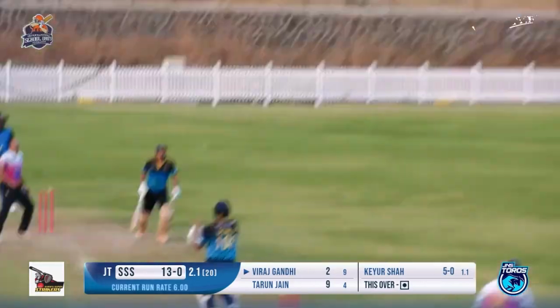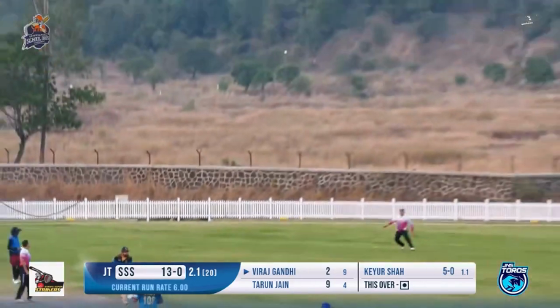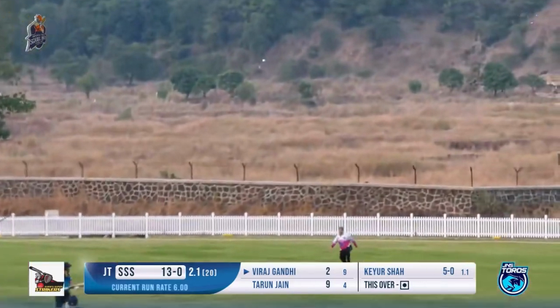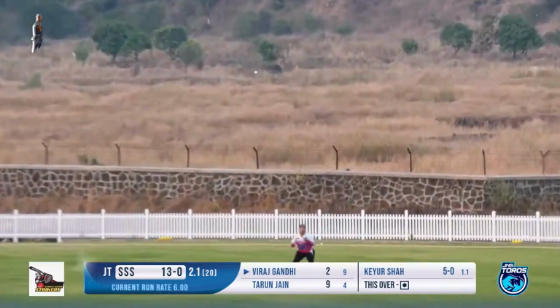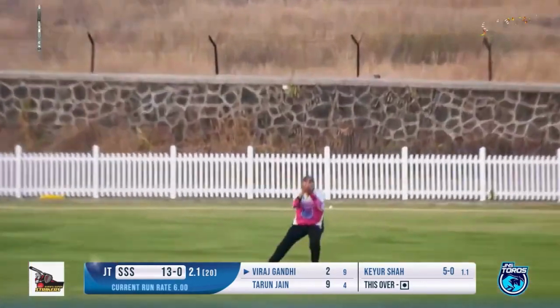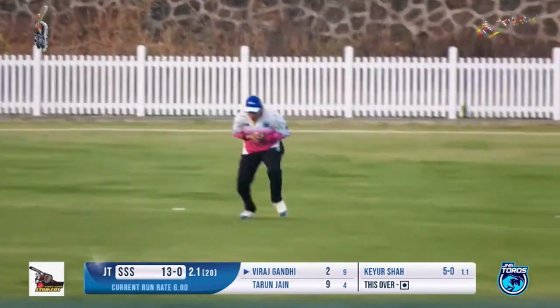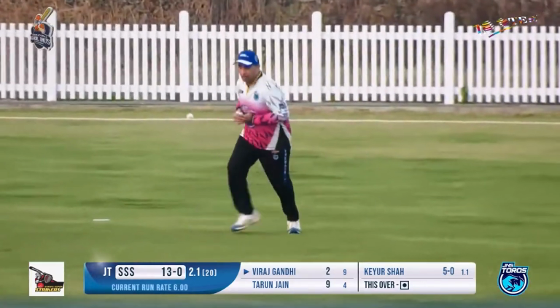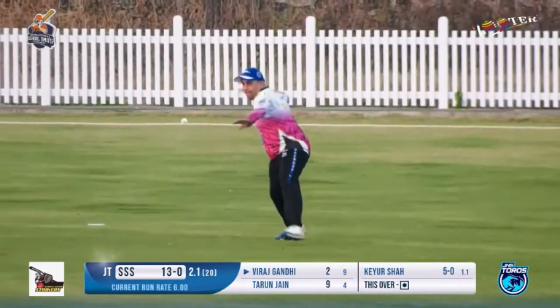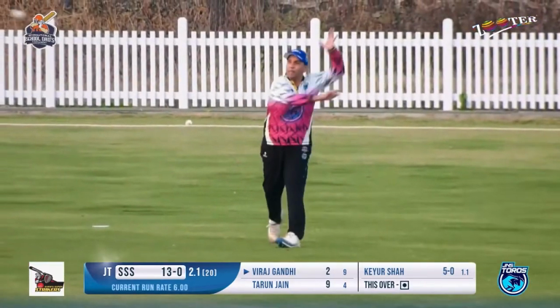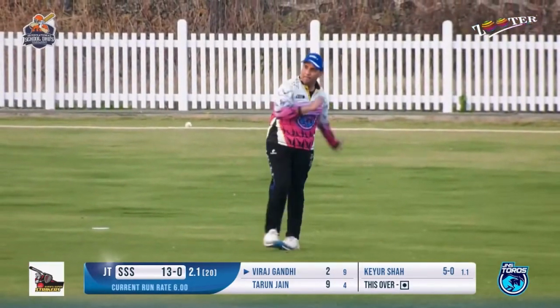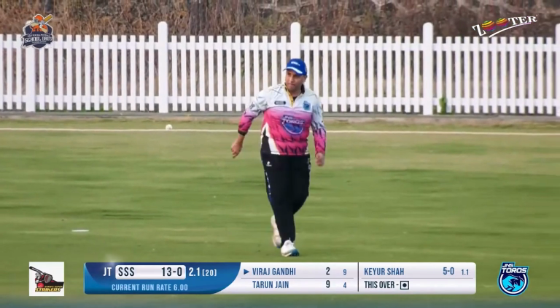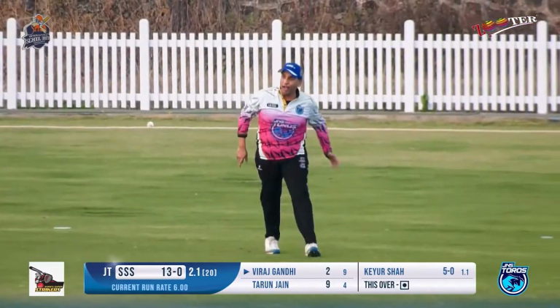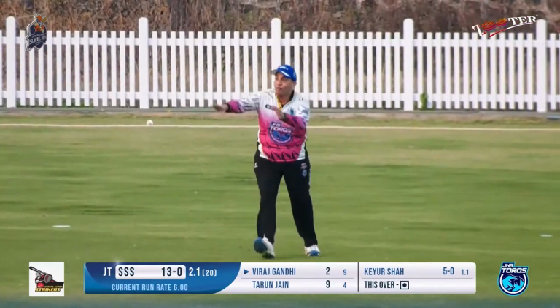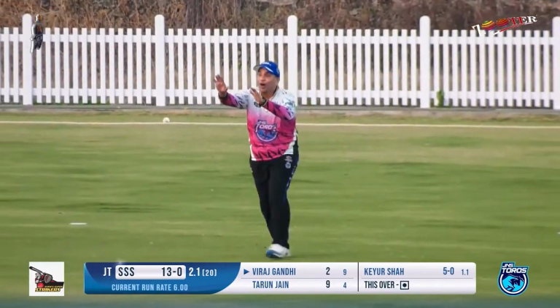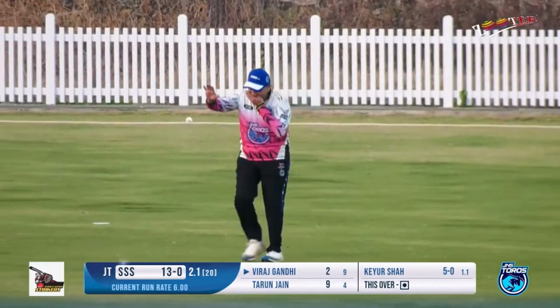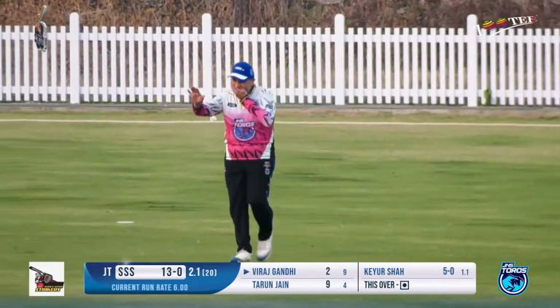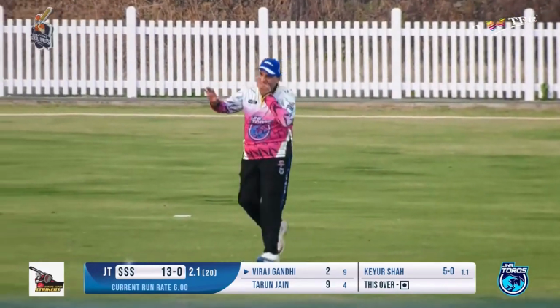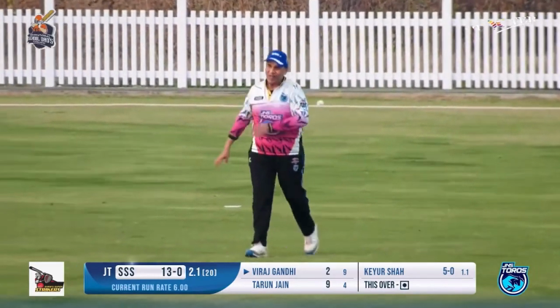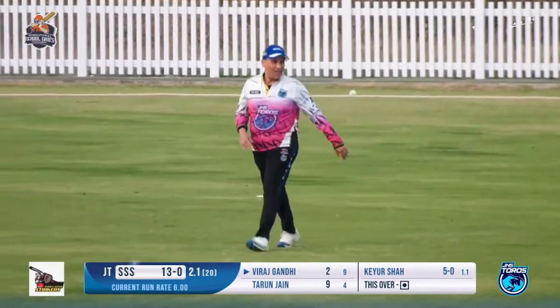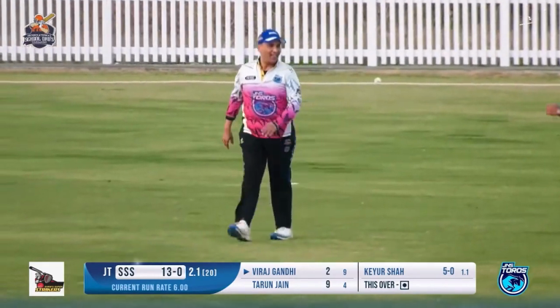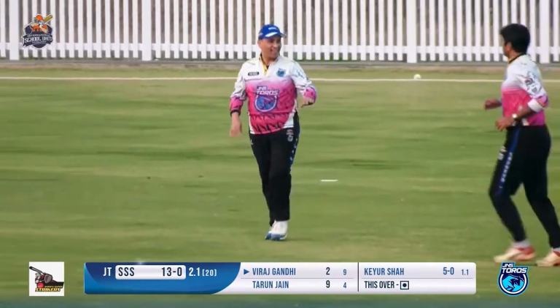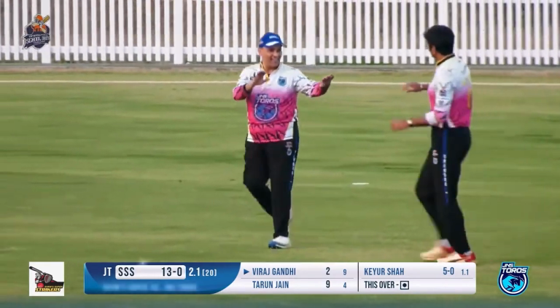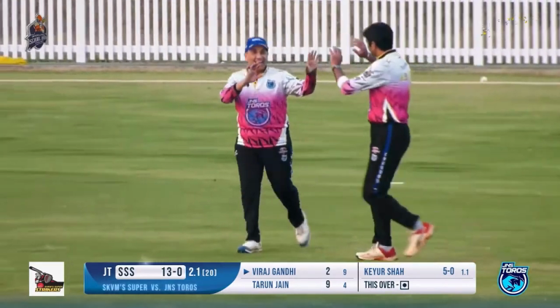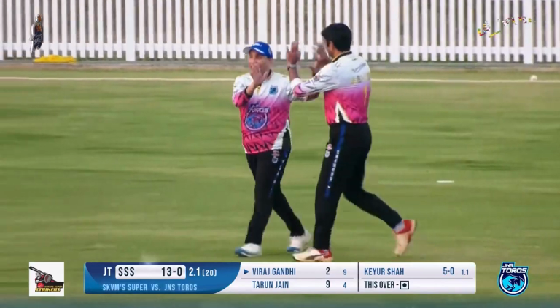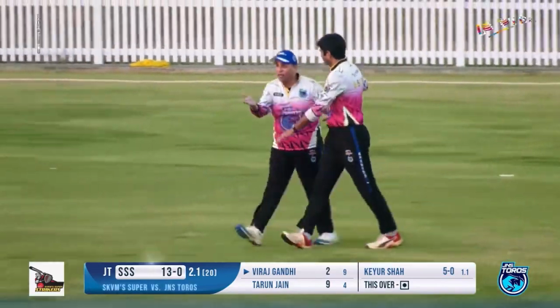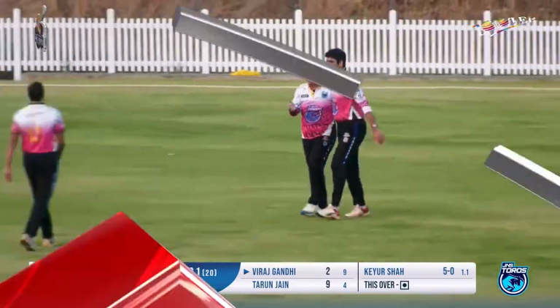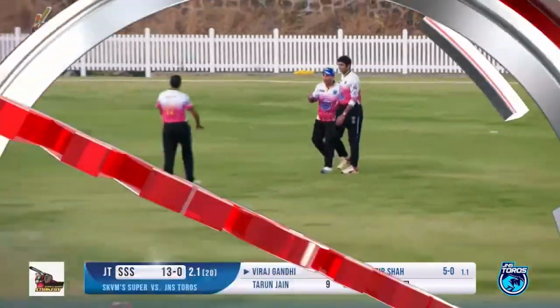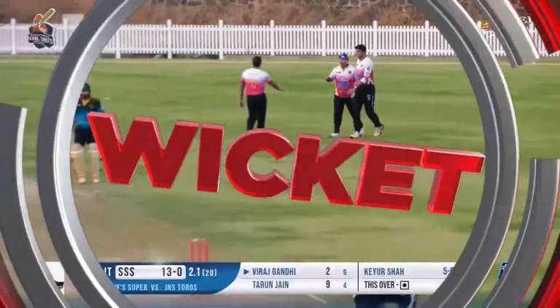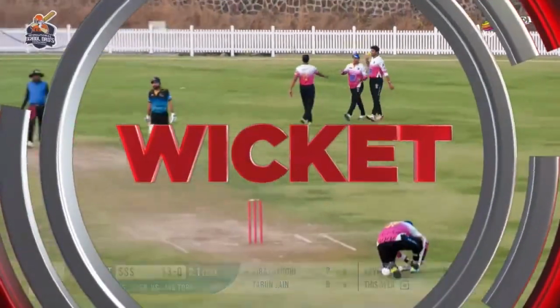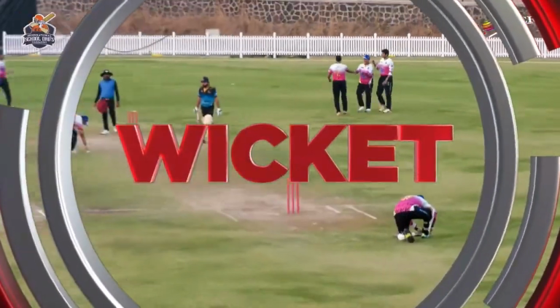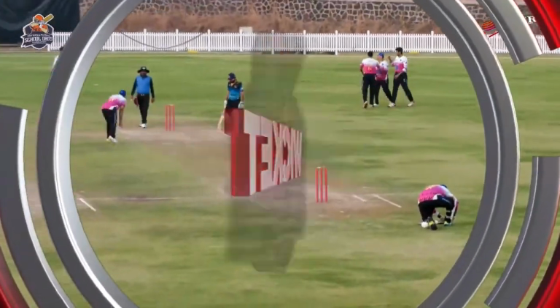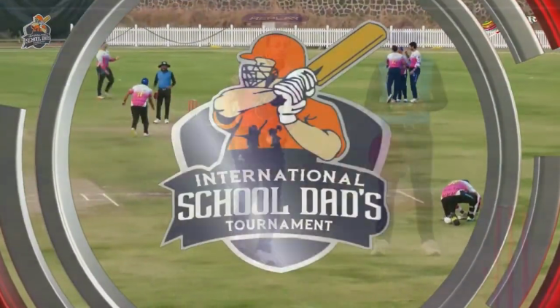A shot going in the air. The long outfielder coming in and the first wicket has fallen. What a start this is from Toros. And if you remember, Super Striker won the toss.